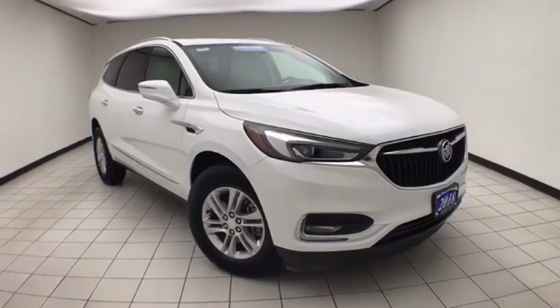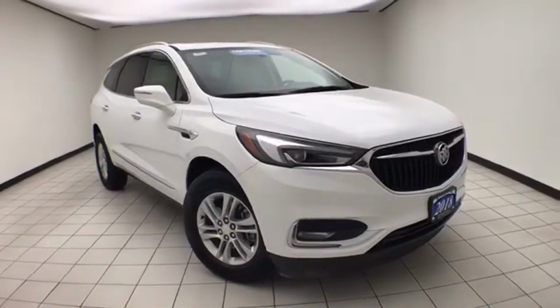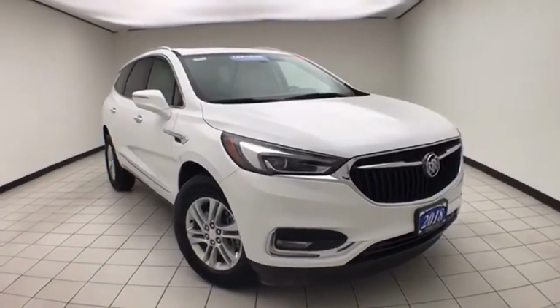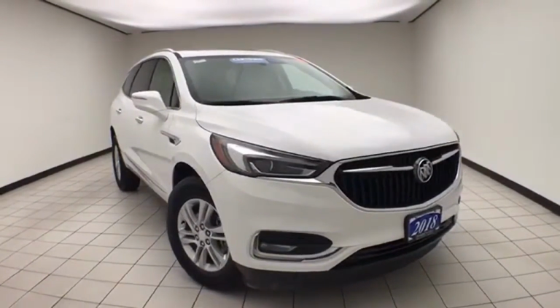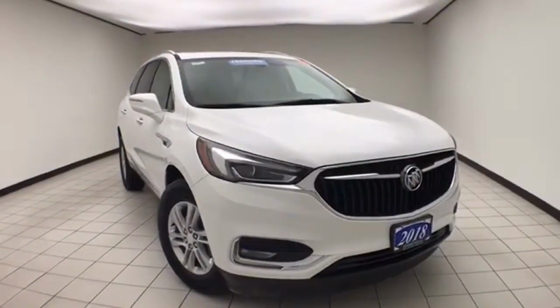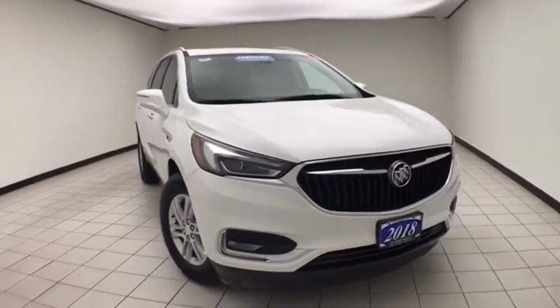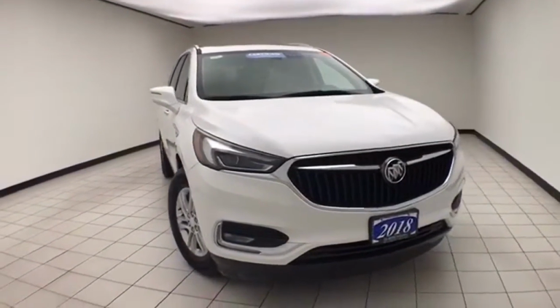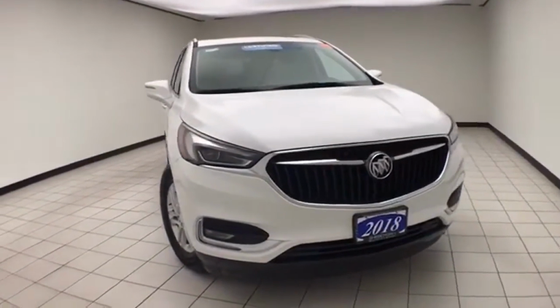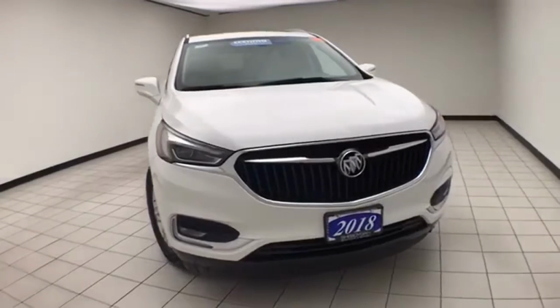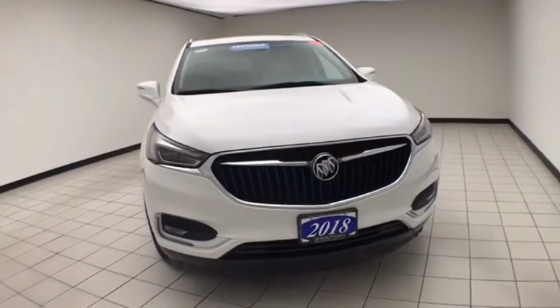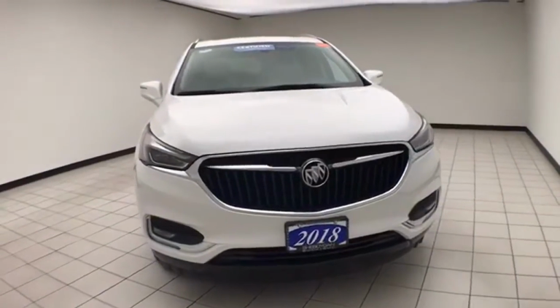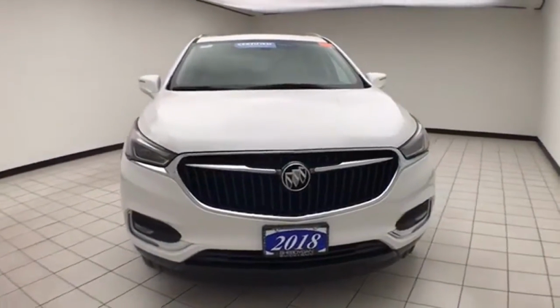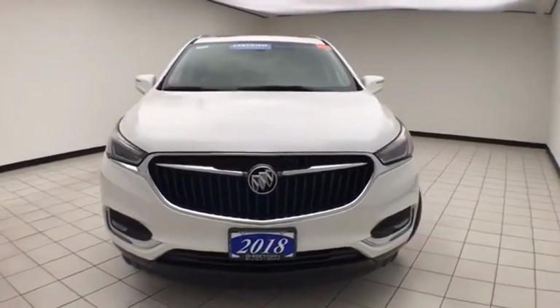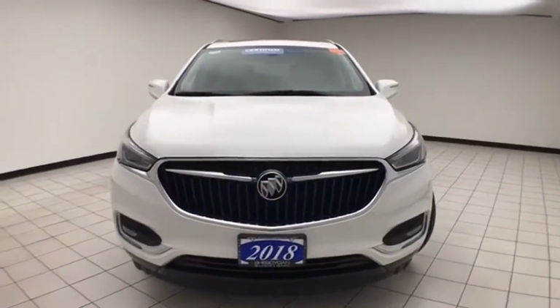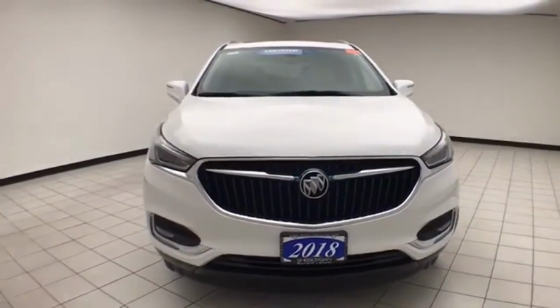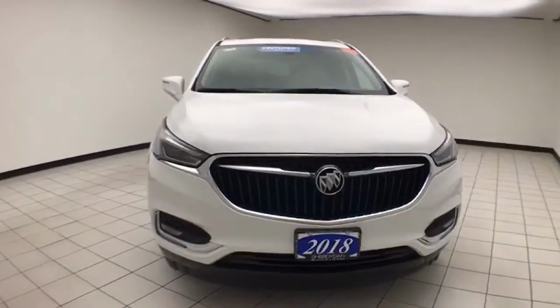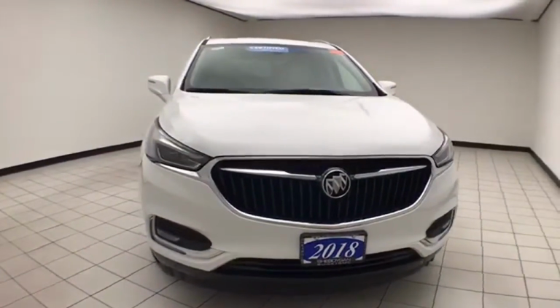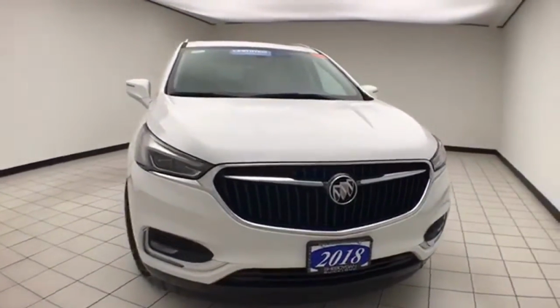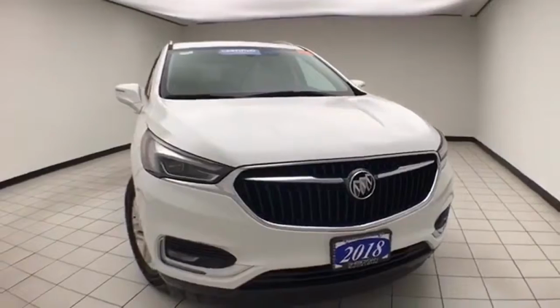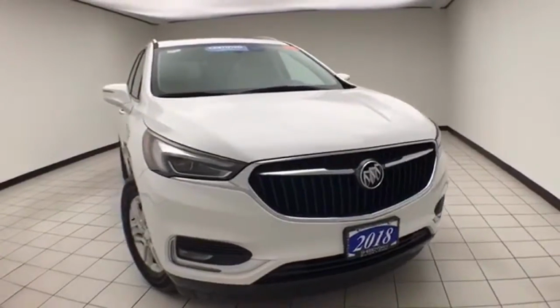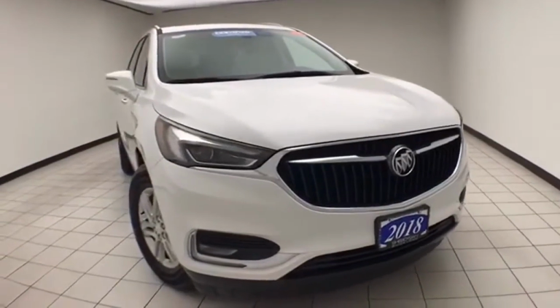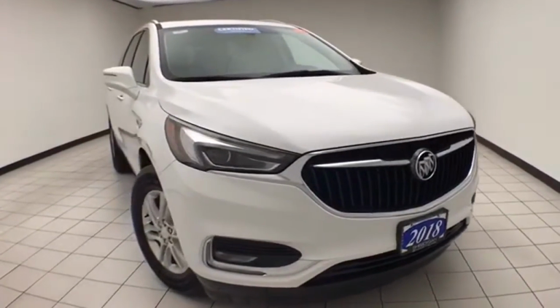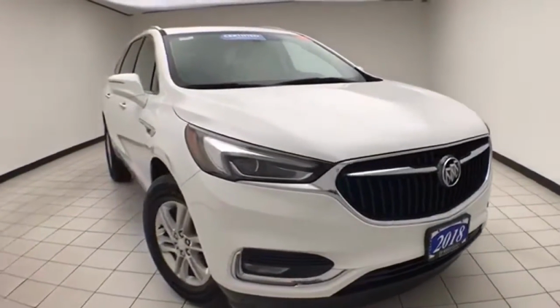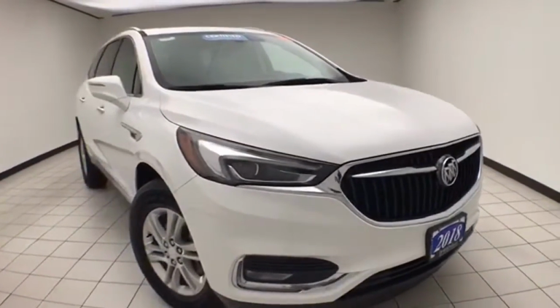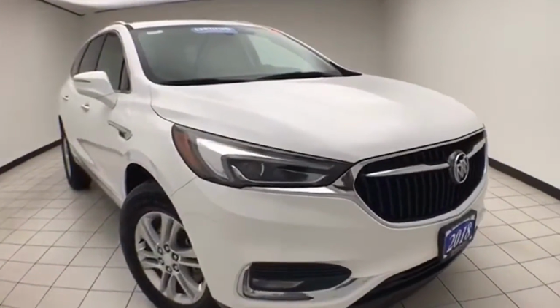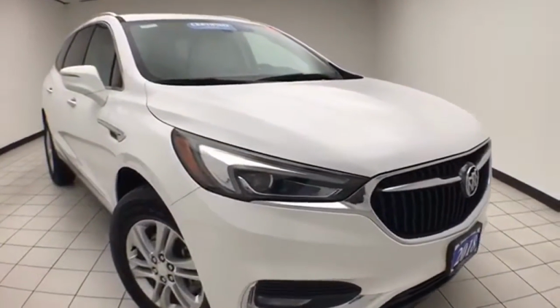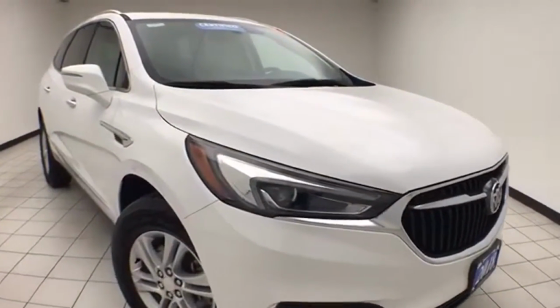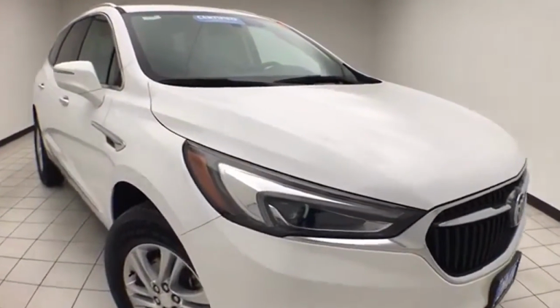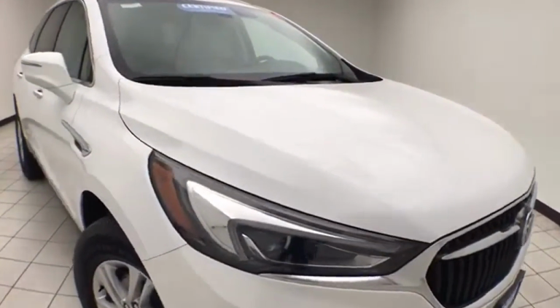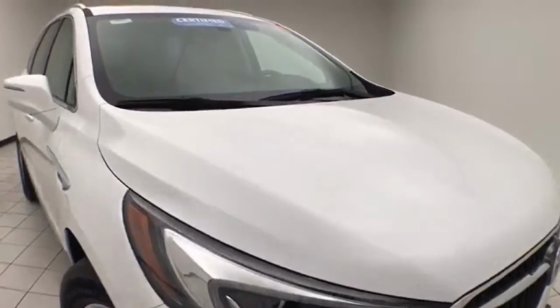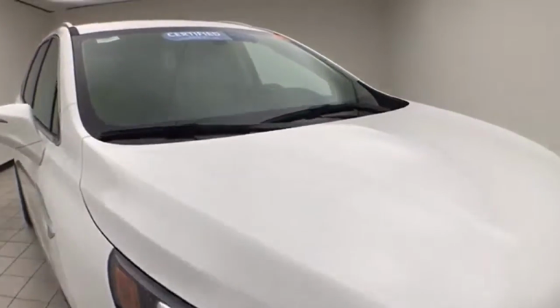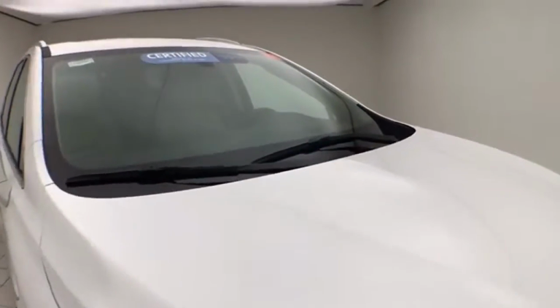Welcome to Sheboygan Chevrolet Chrysler Center. Today's special is a GM-certified 2018 Buick Enclave Essence all-wheel drive. Stock number Z9243XX, with 16,000 miles on this Enclave. It comes to us with a clean AutoCheck history report.